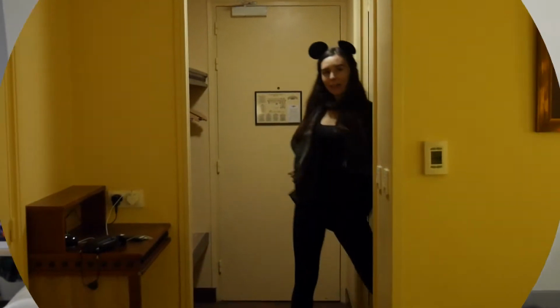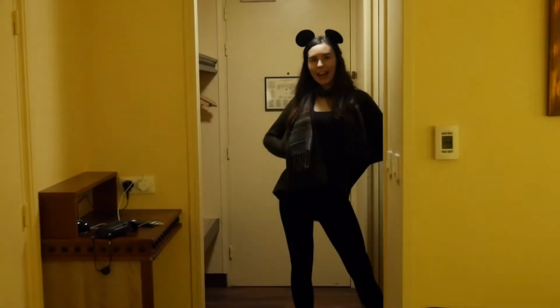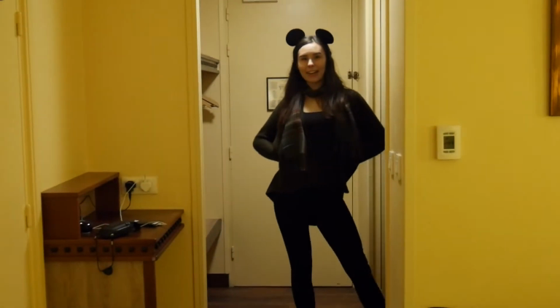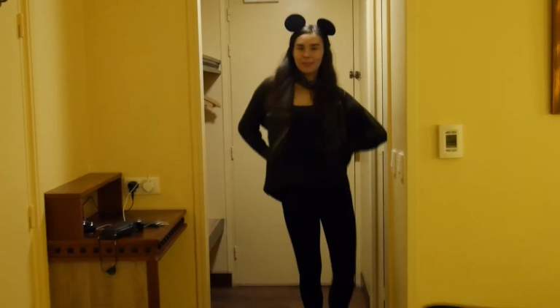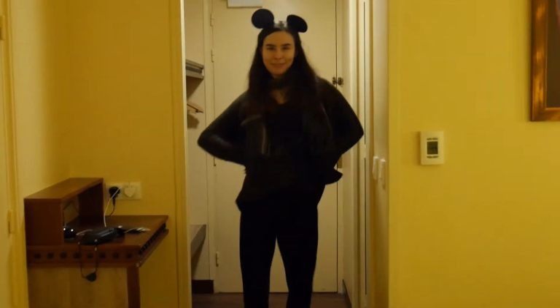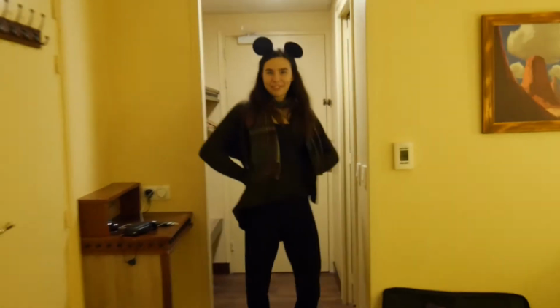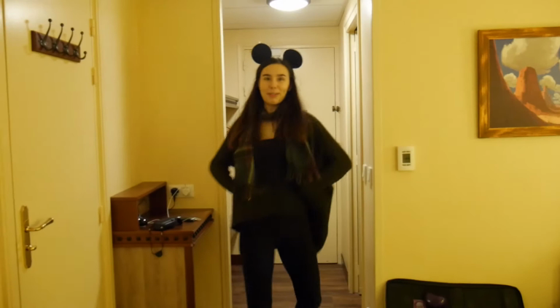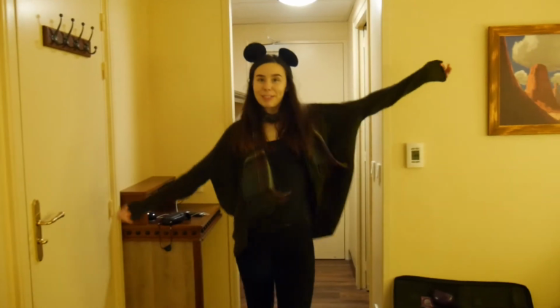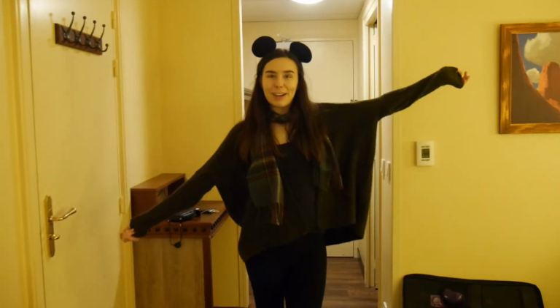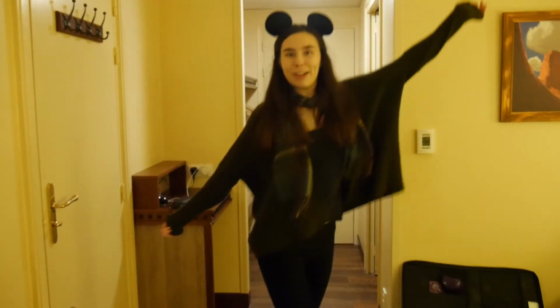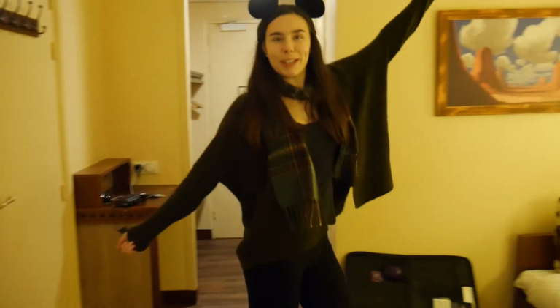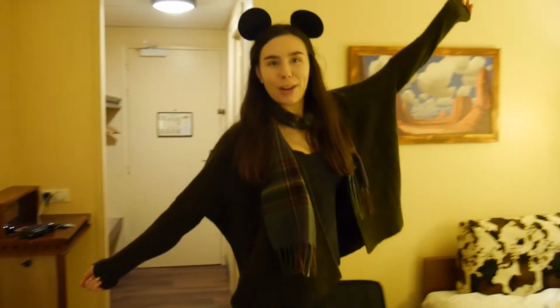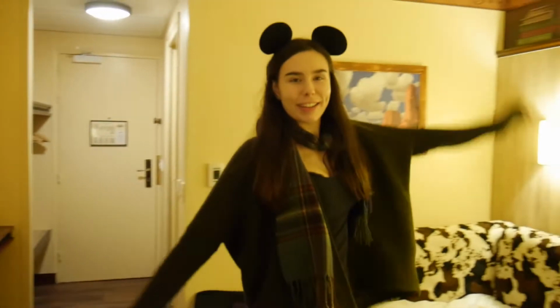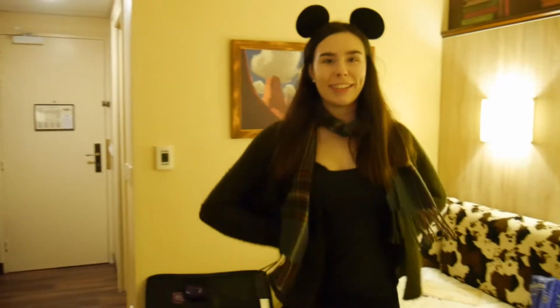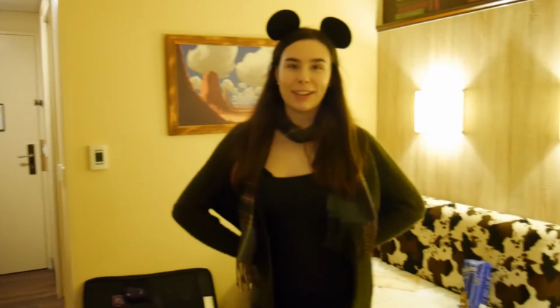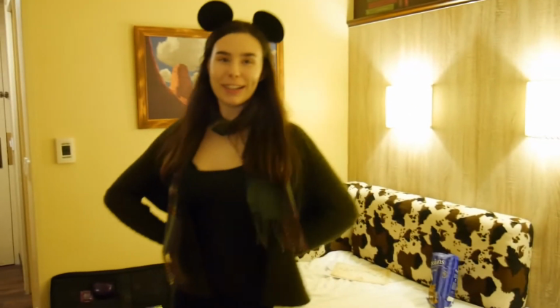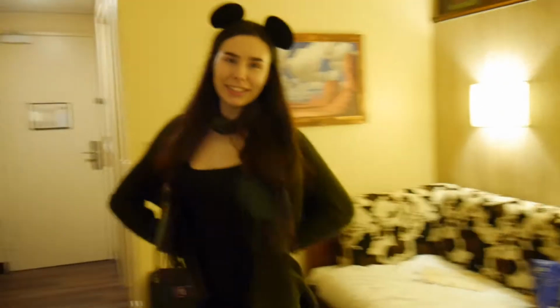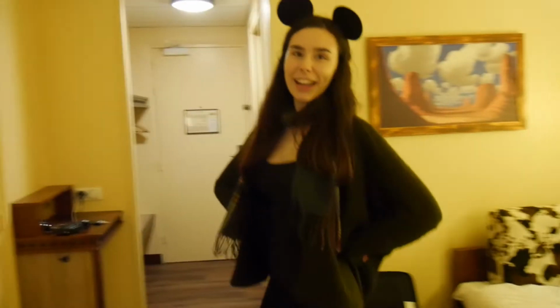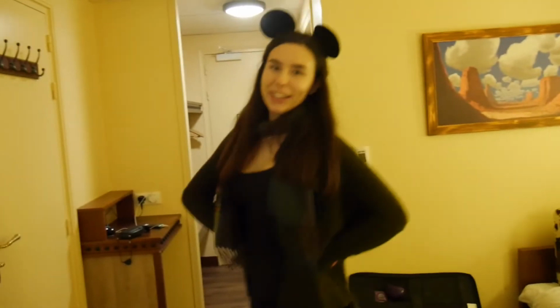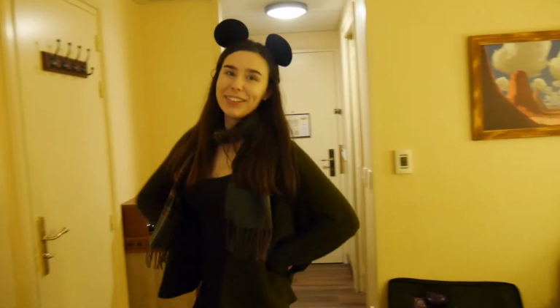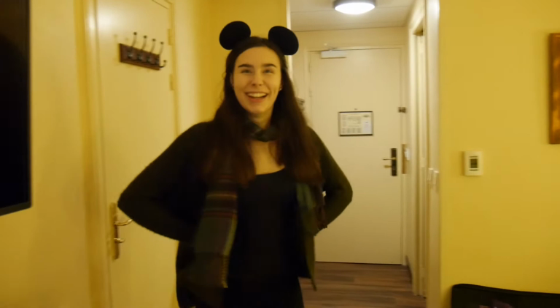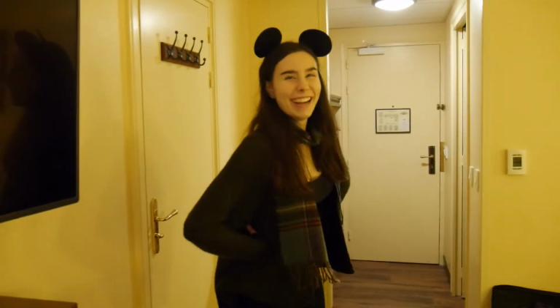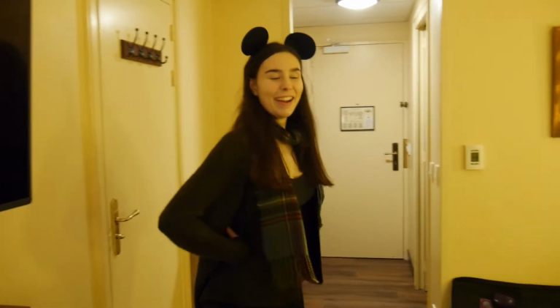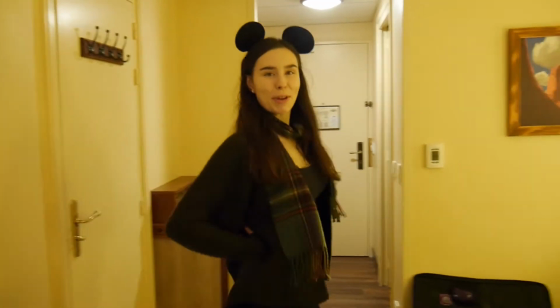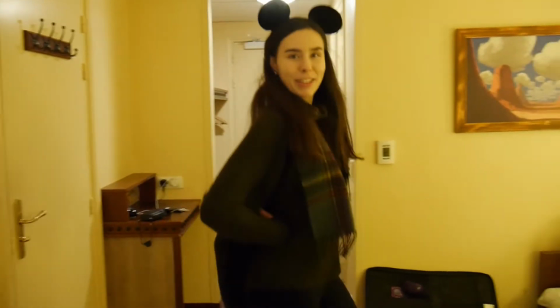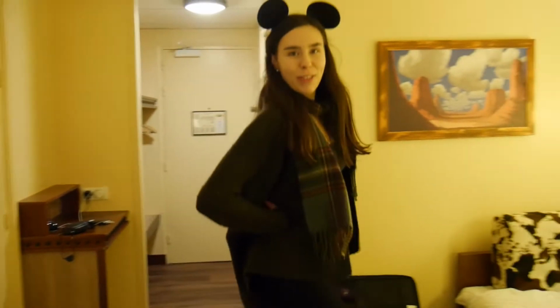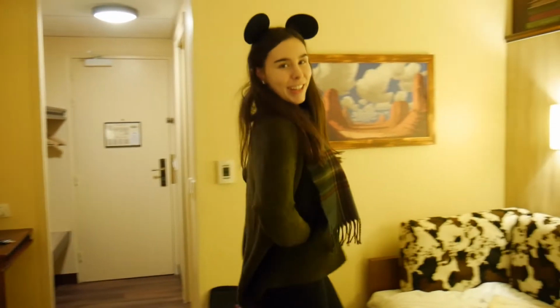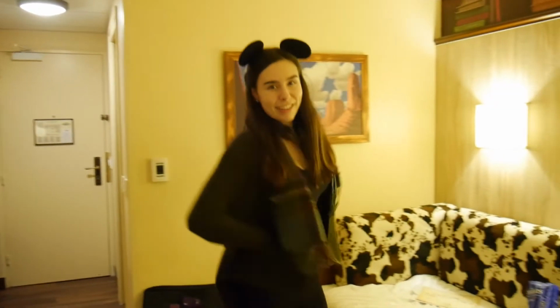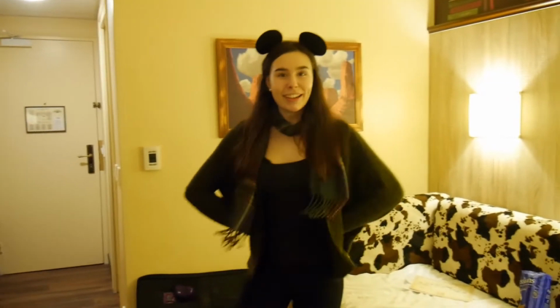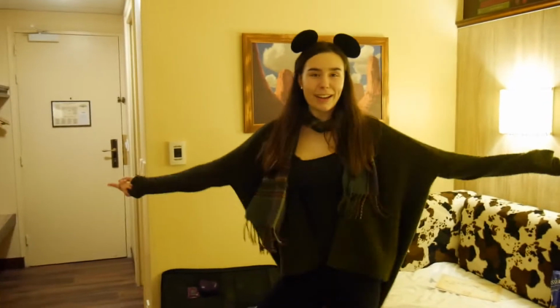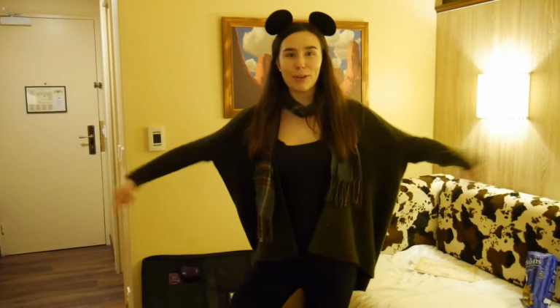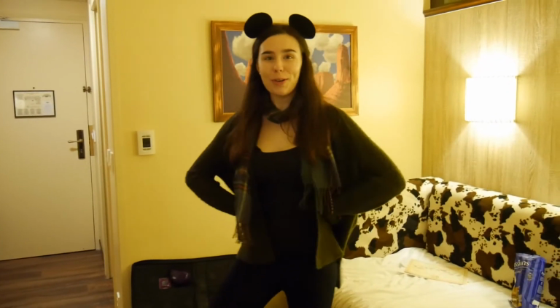Well hi there! Welcome to our hotel room in the Wild West. We are in Disneyland right now and we are about to go out for some dinner. Take a look at the room folks!